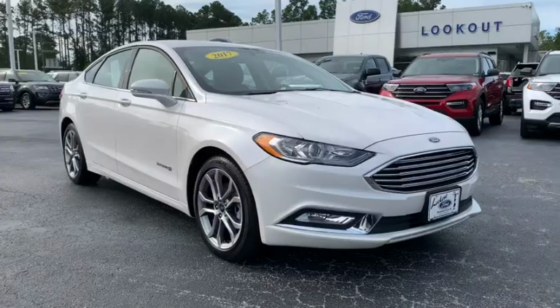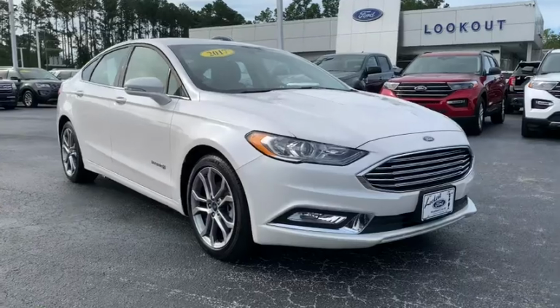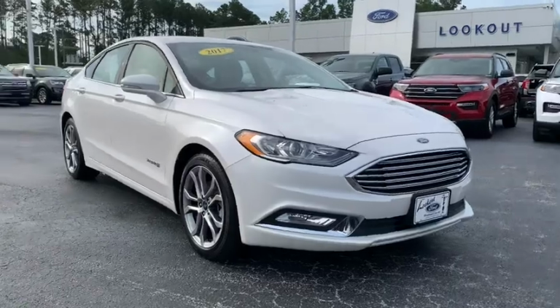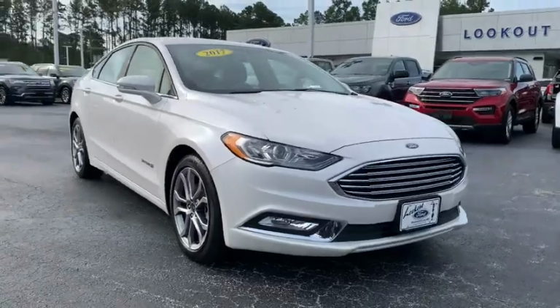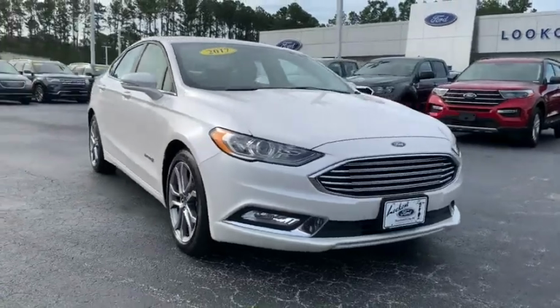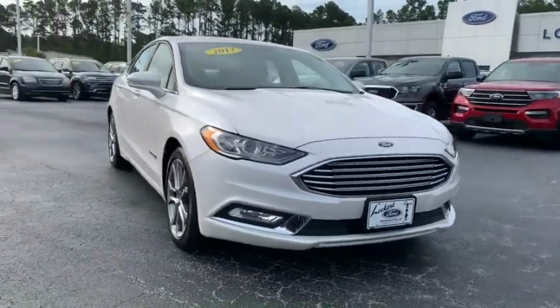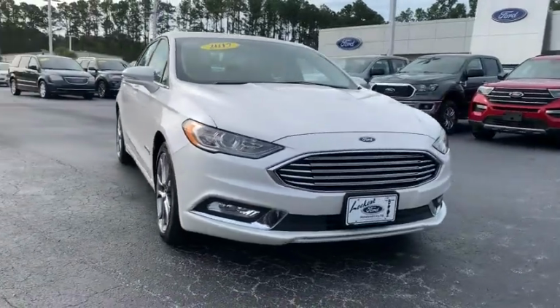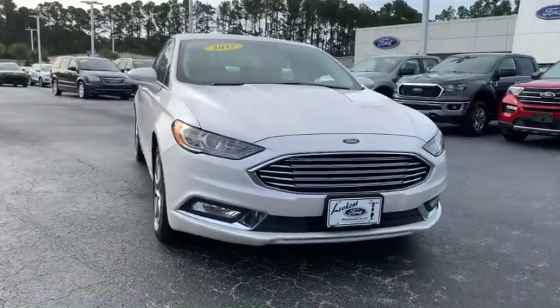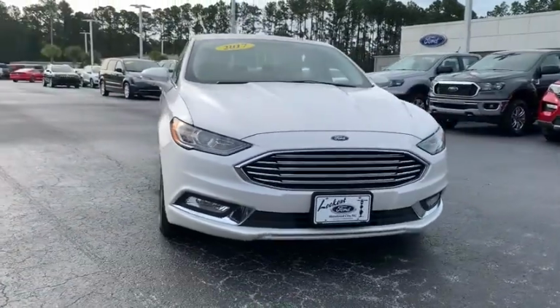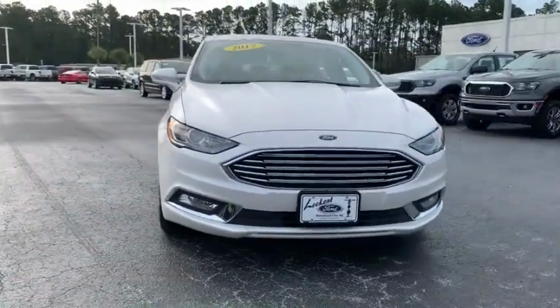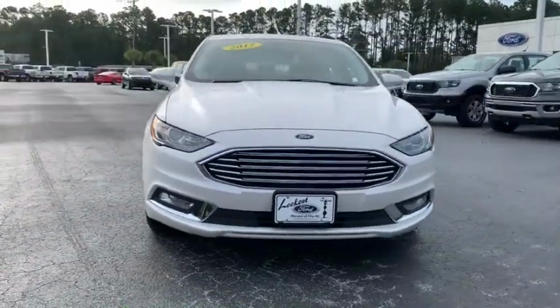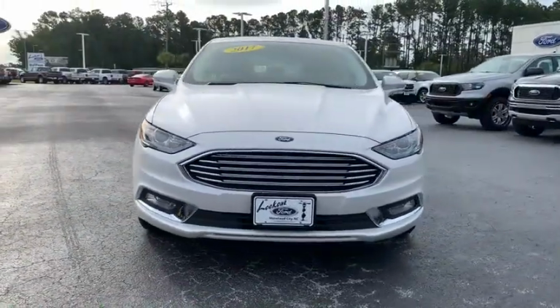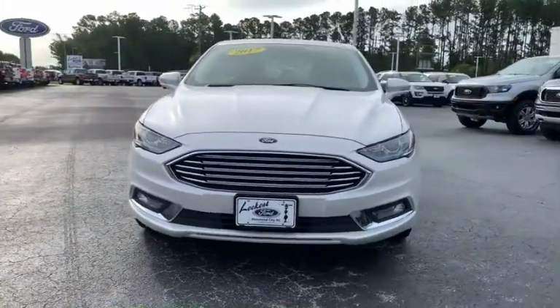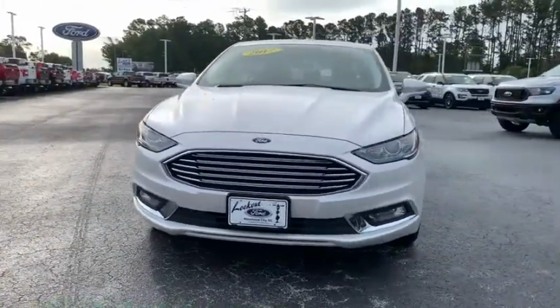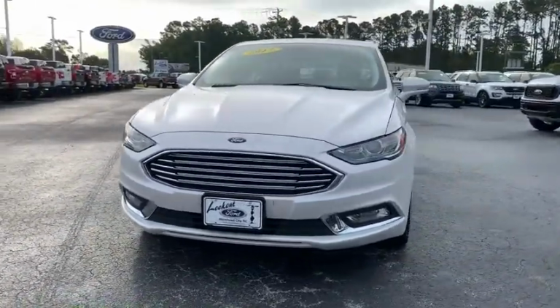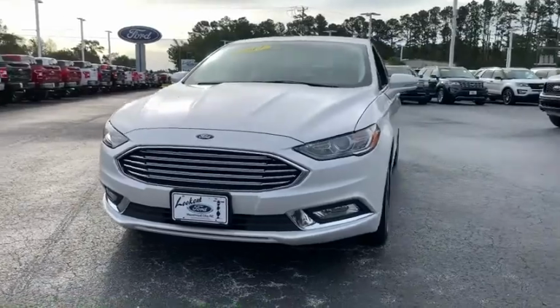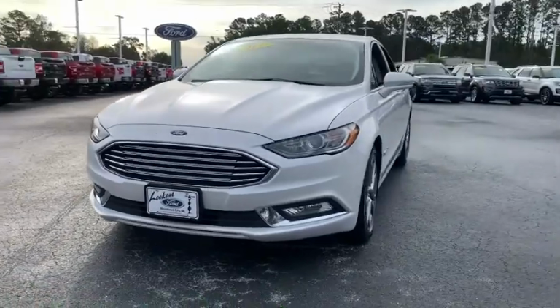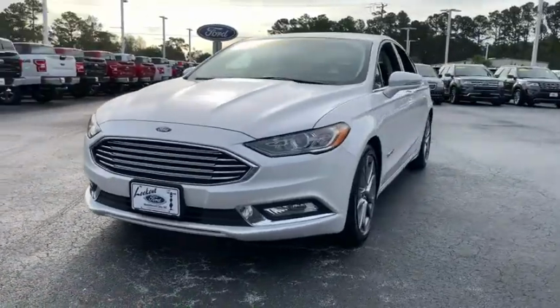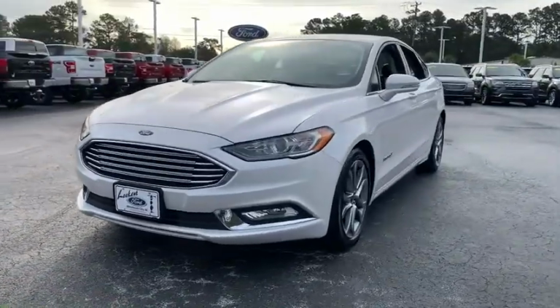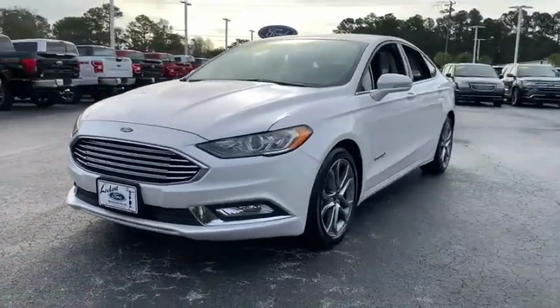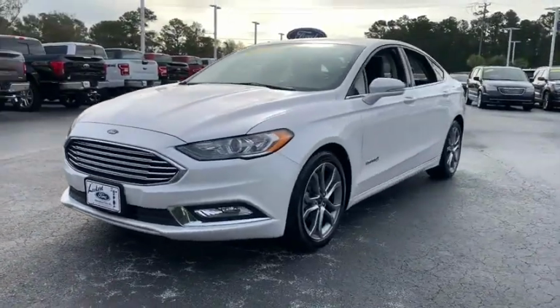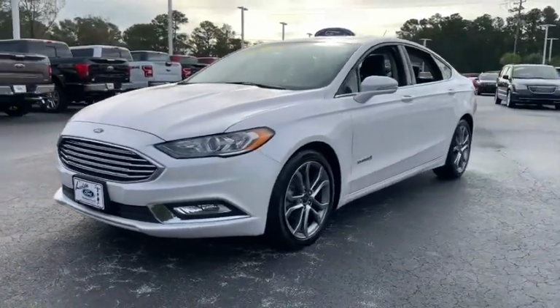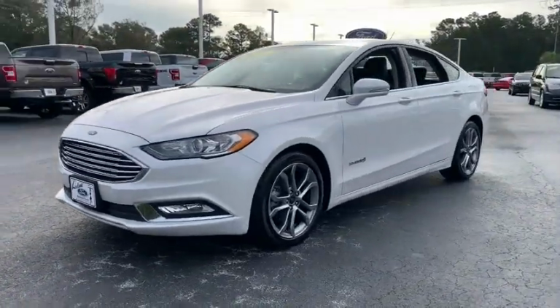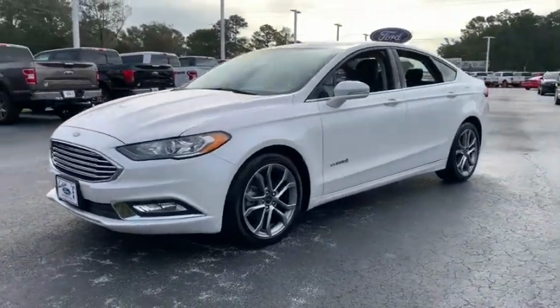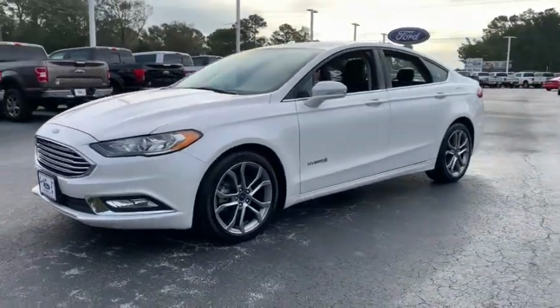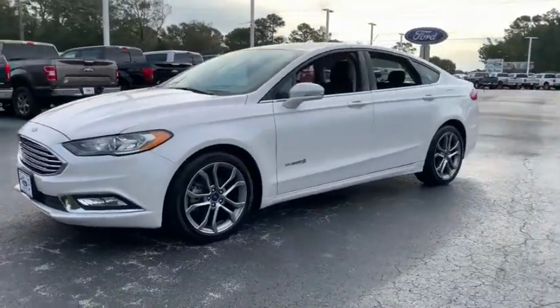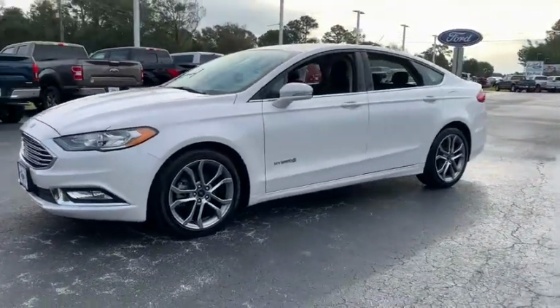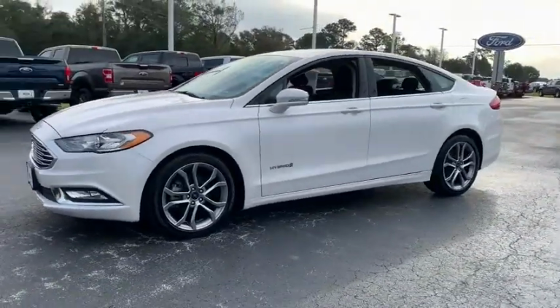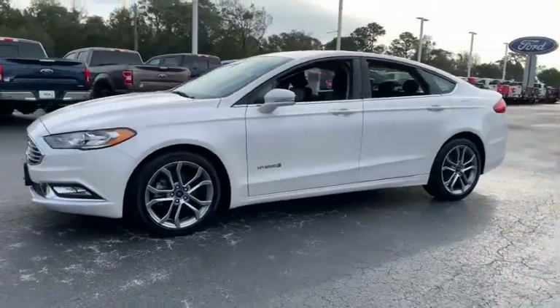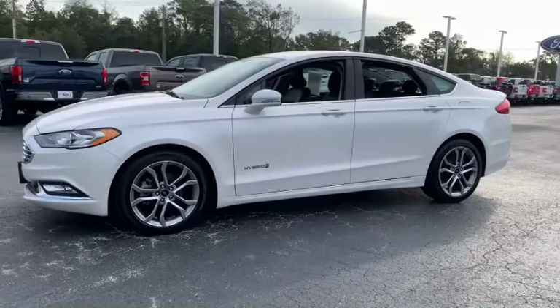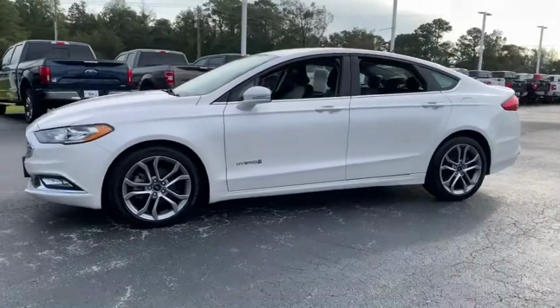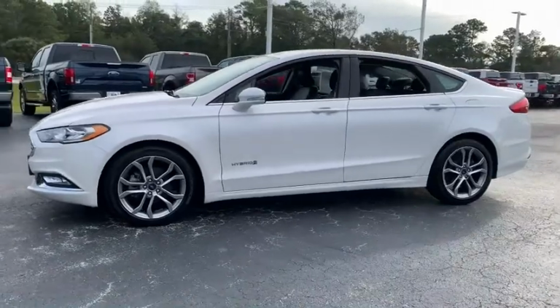Come test drive the 2017 Ford Fusion Hybrid. You can have both impressive power and great economy in a Fusion. This vehicle has less than 30,000 miles.